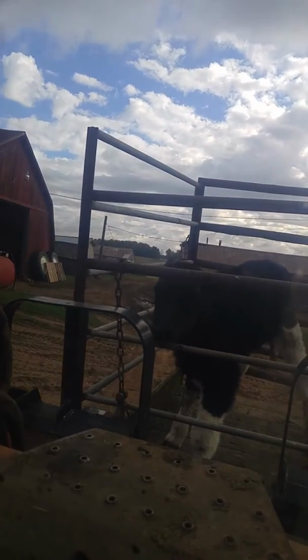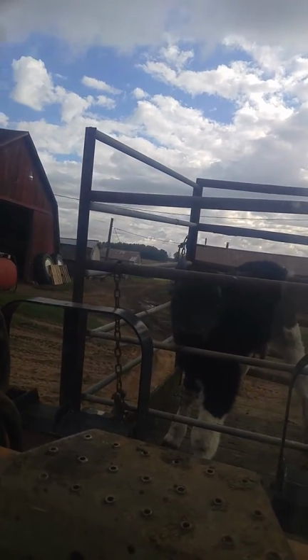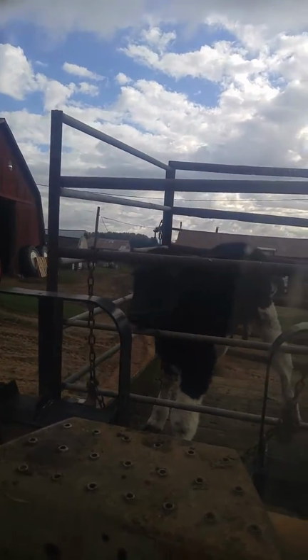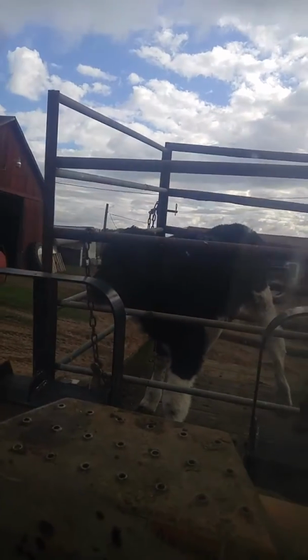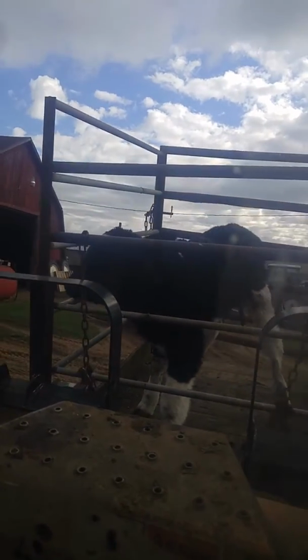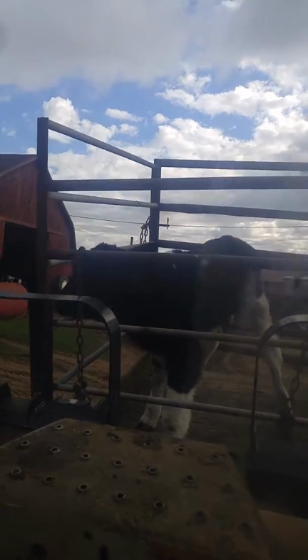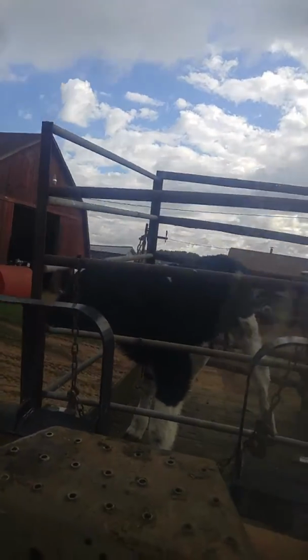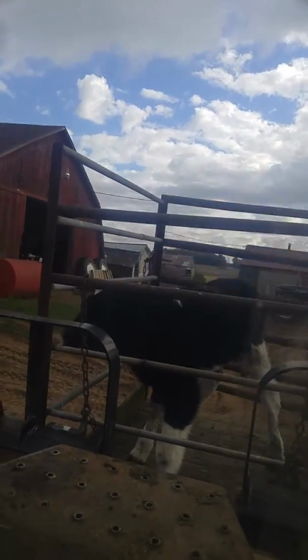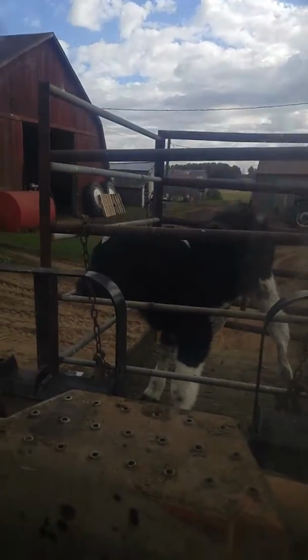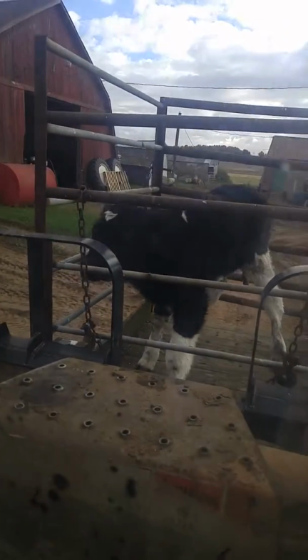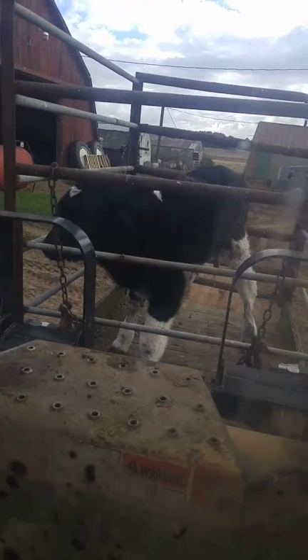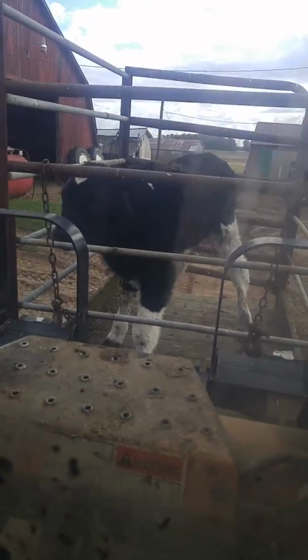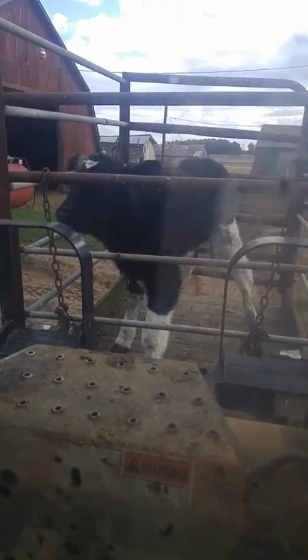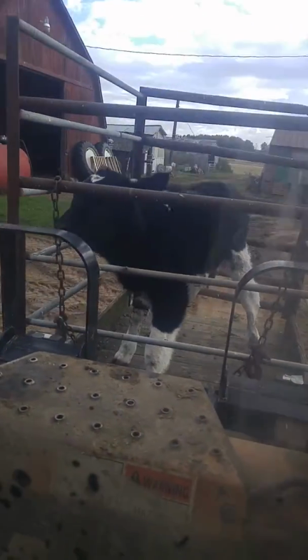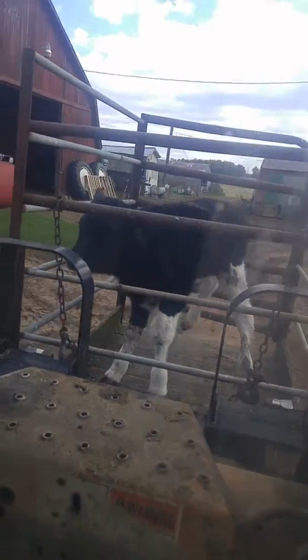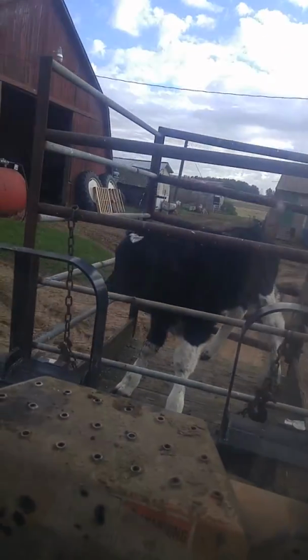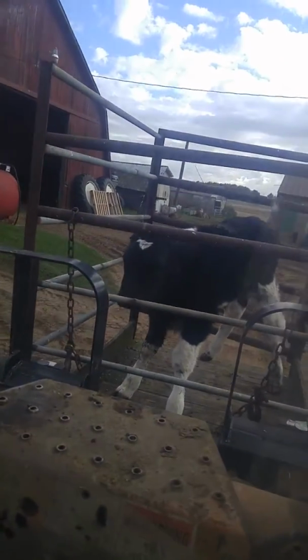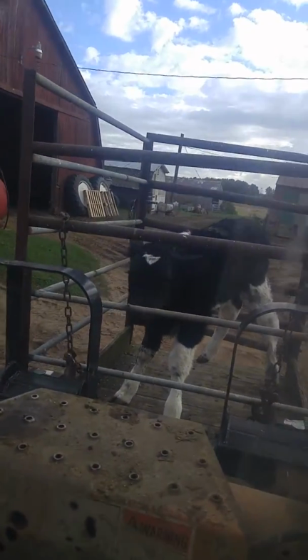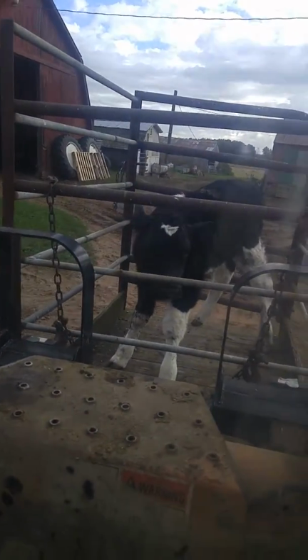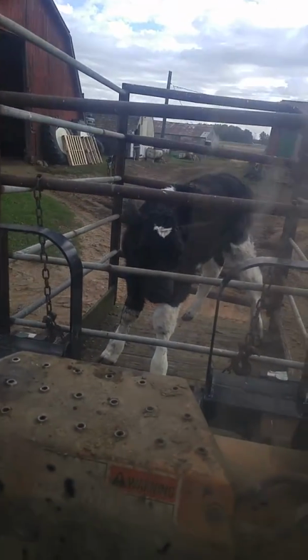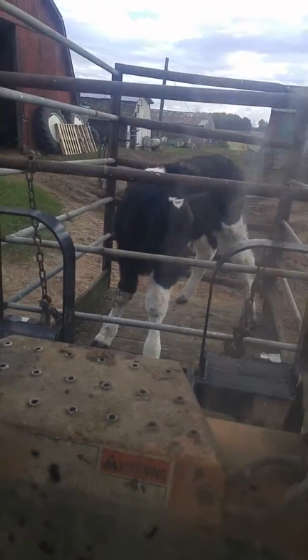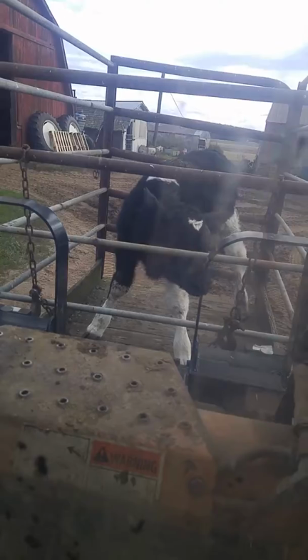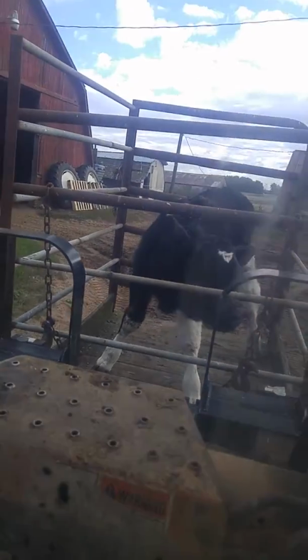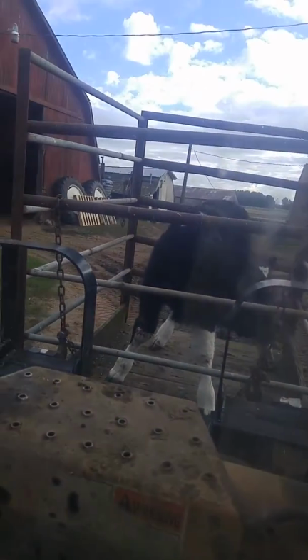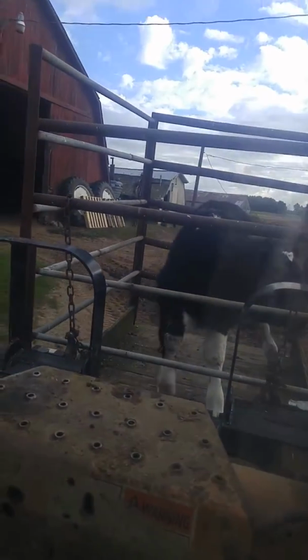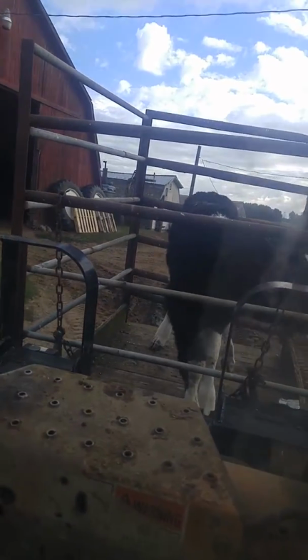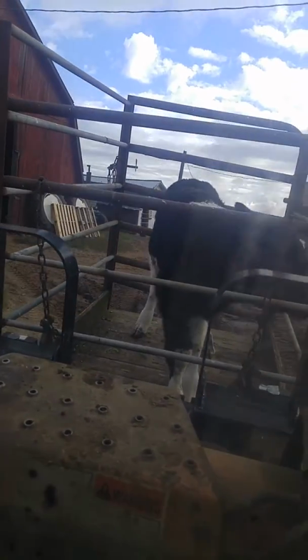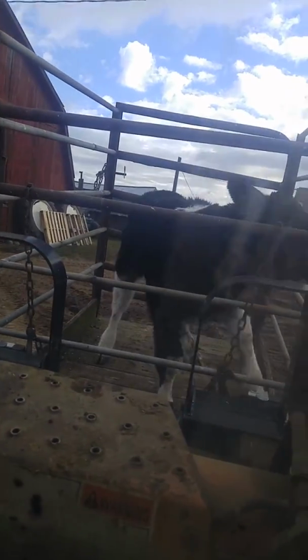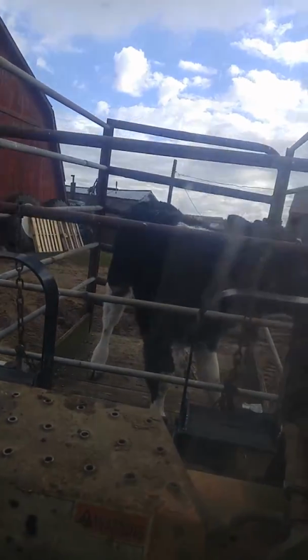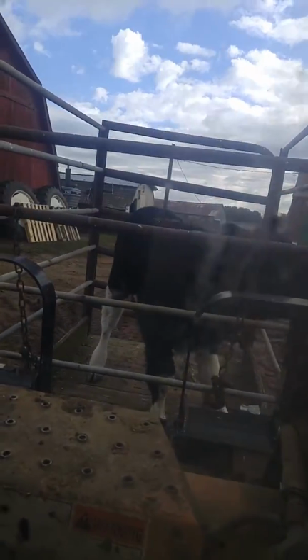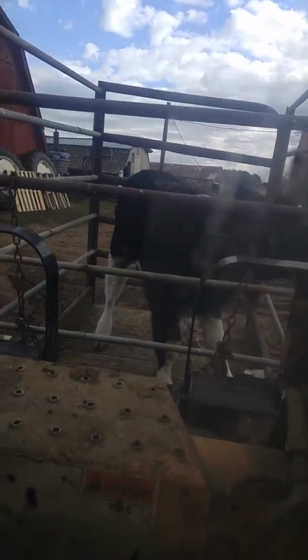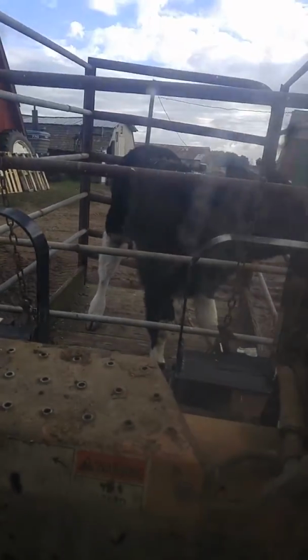He's over on a pond — born this morning. This is how we do it. Going for a ride, huh buddy? Big ol' bull calf. Look at him, he's a monster.